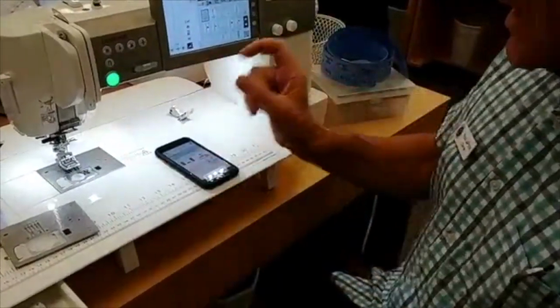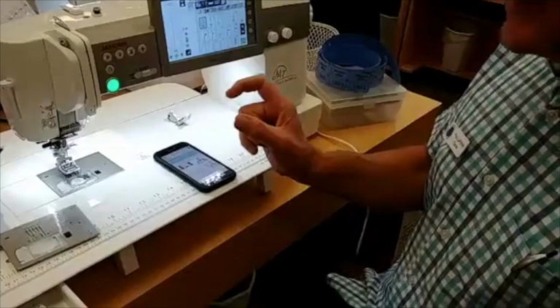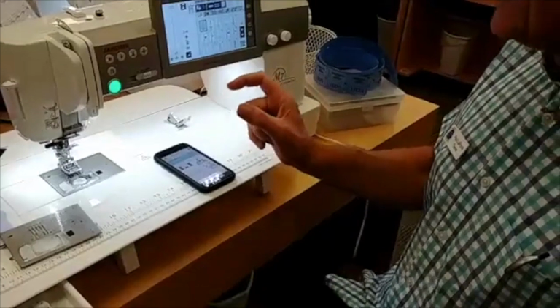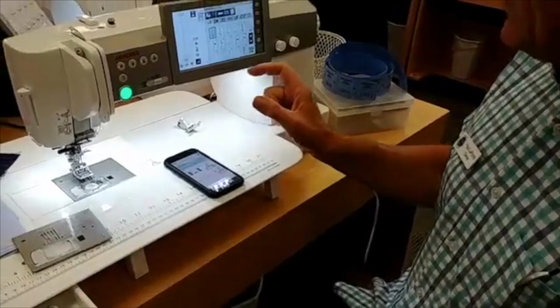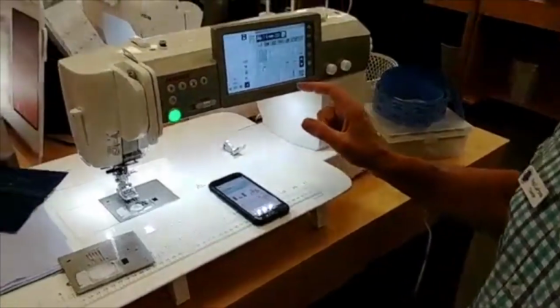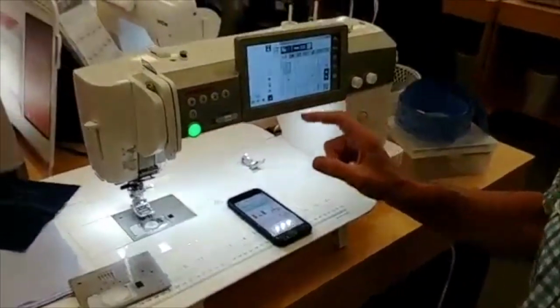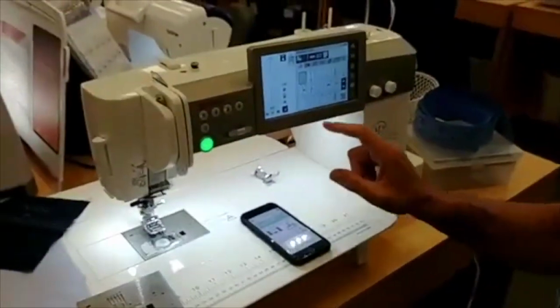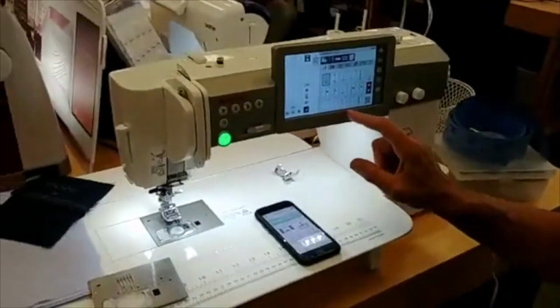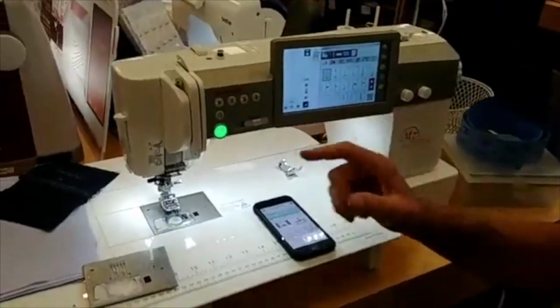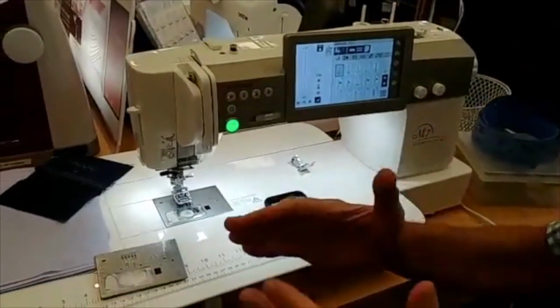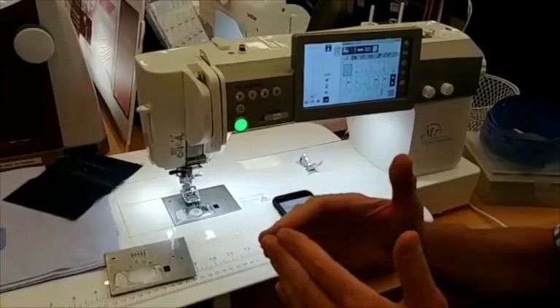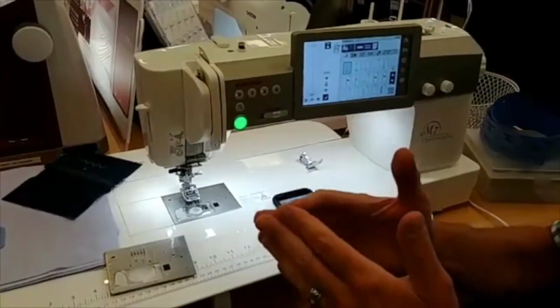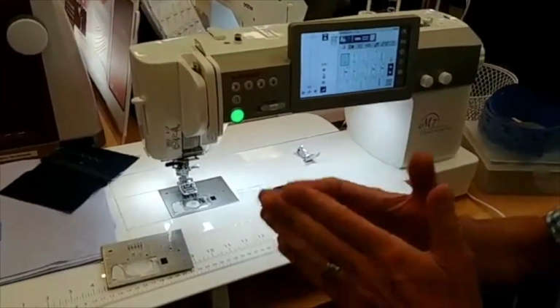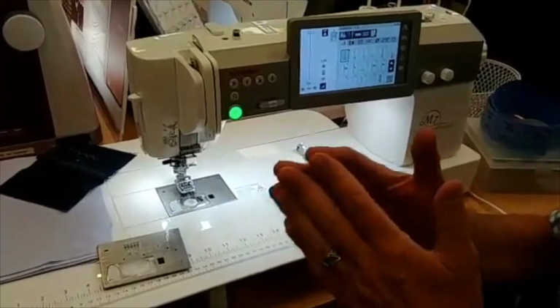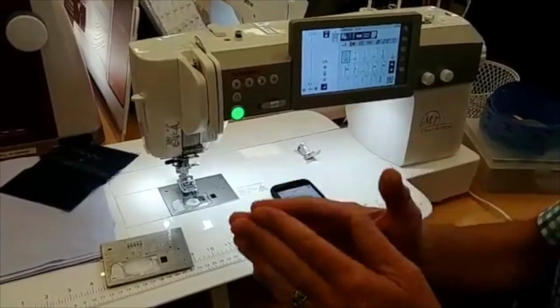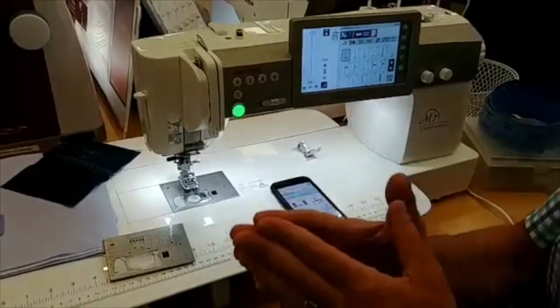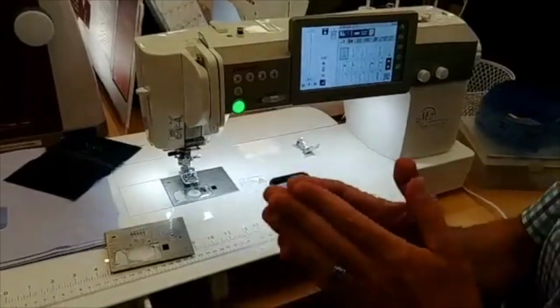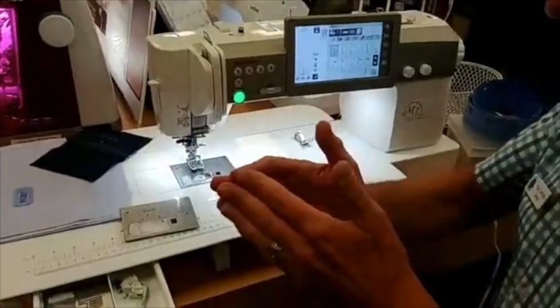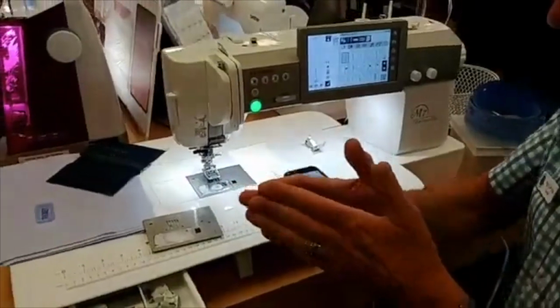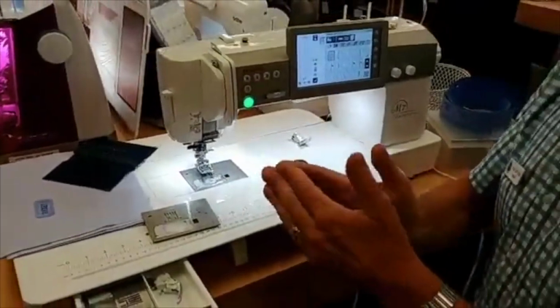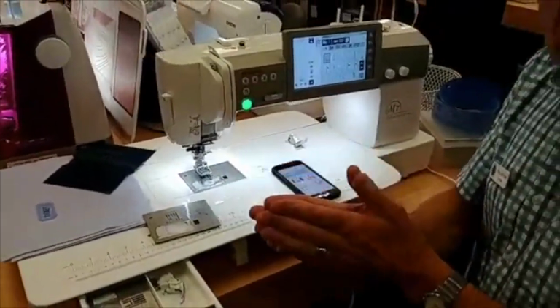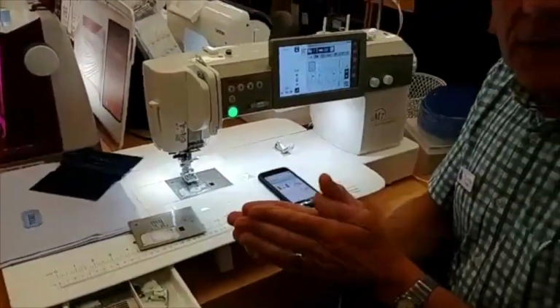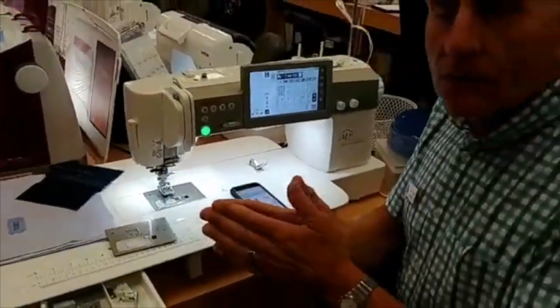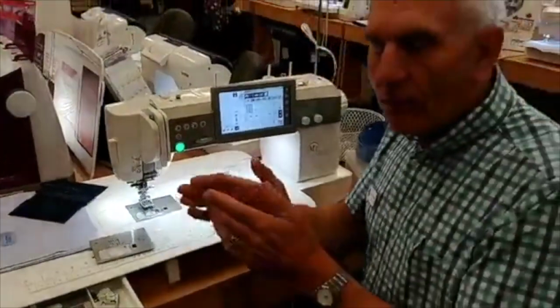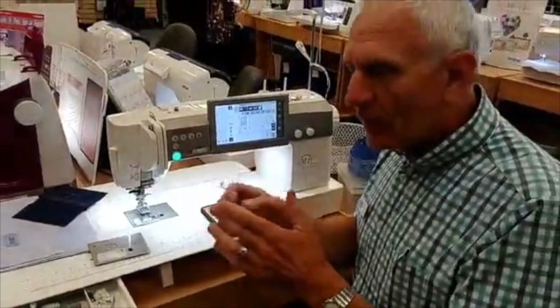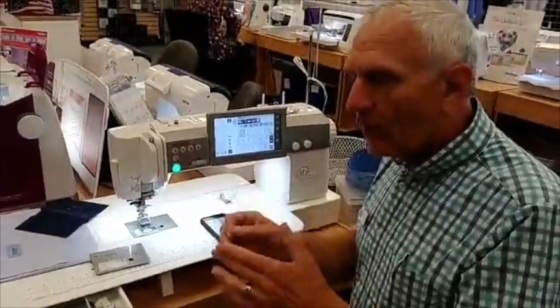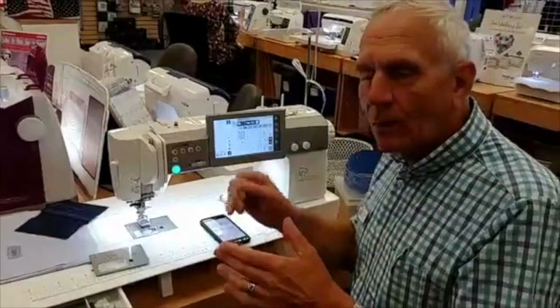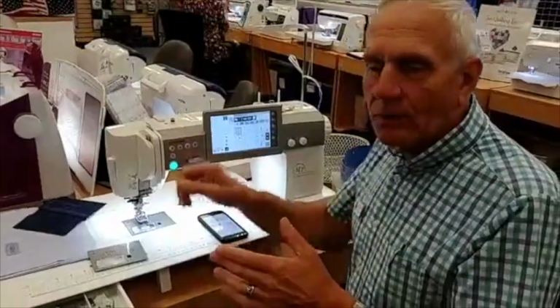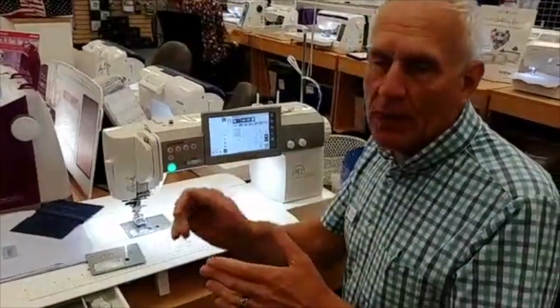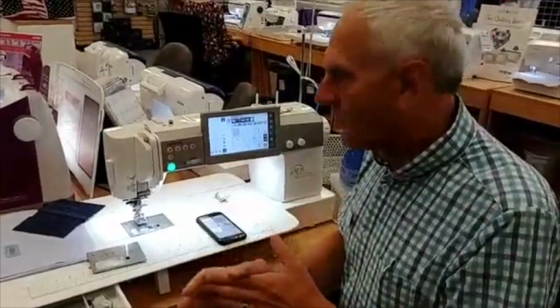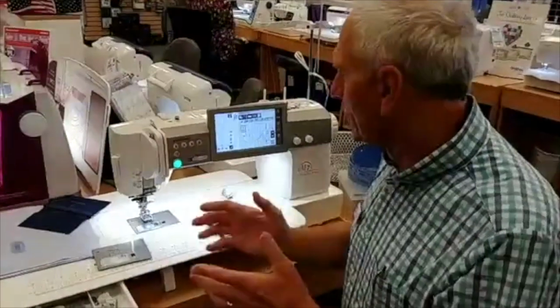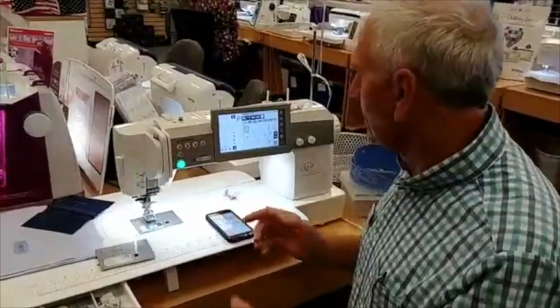It has 9mm wide stitches. It also has some cool stitches designed to look hand-sewn — they're purposely imperfect so they approximate the way you would sew by hand. Those are all built in.